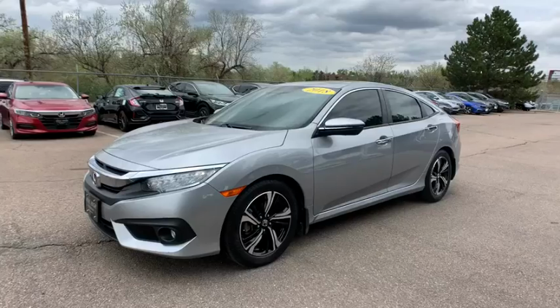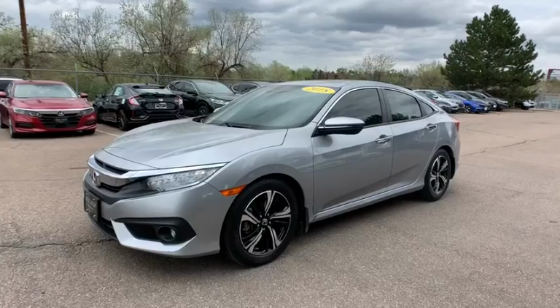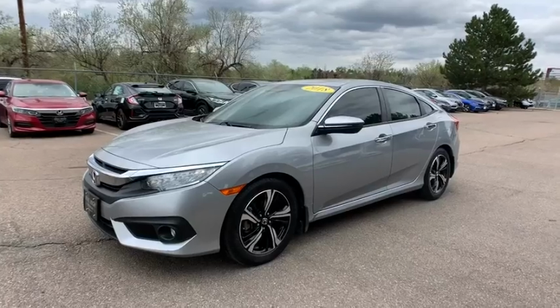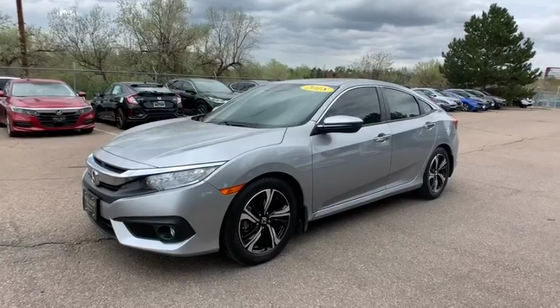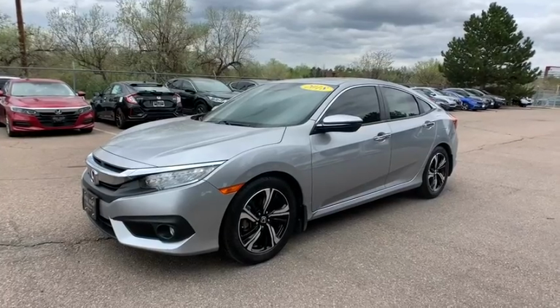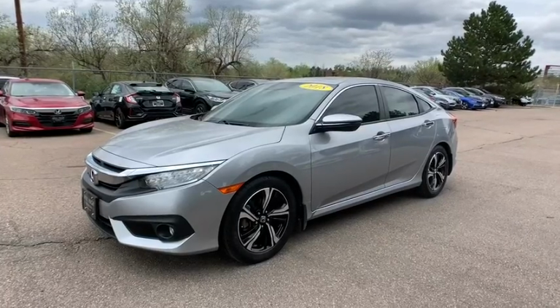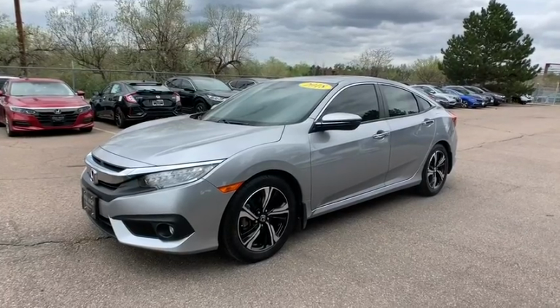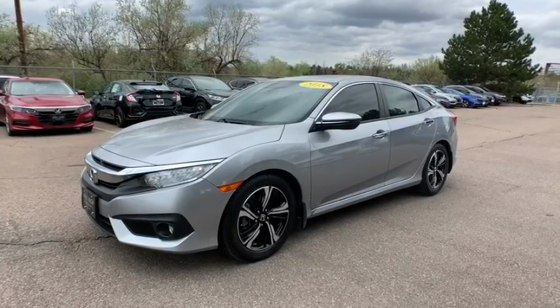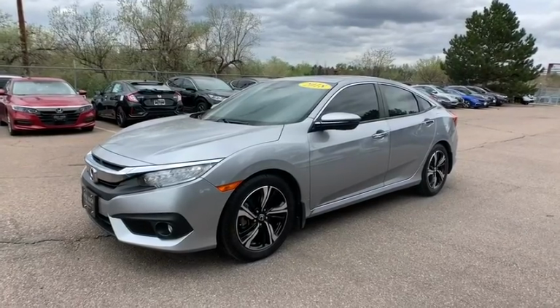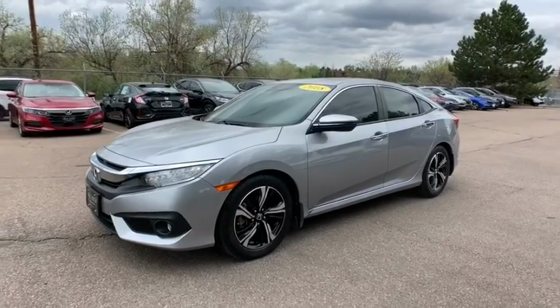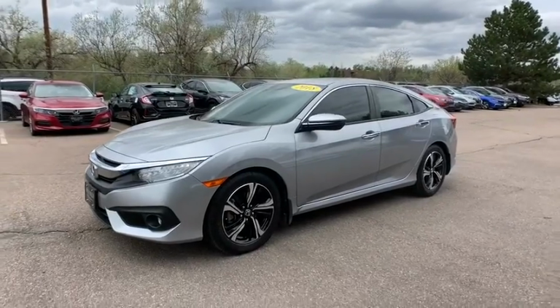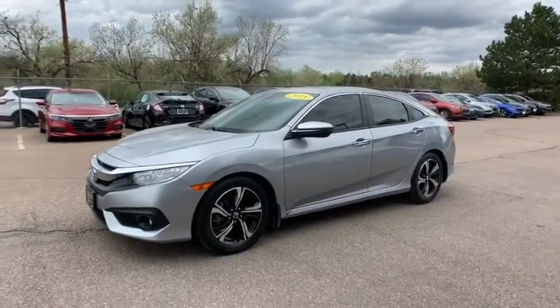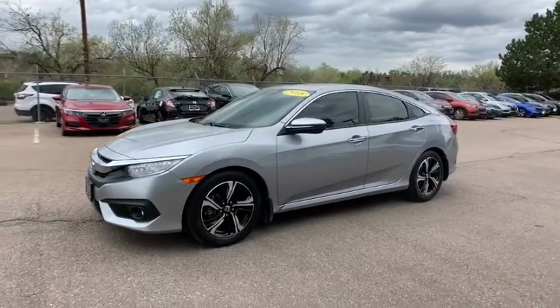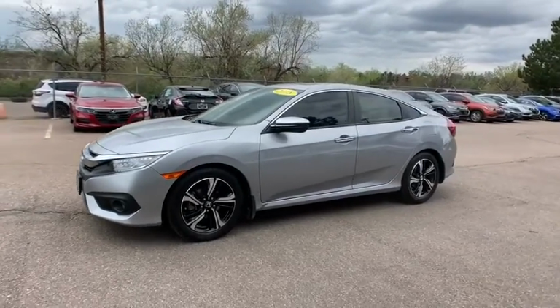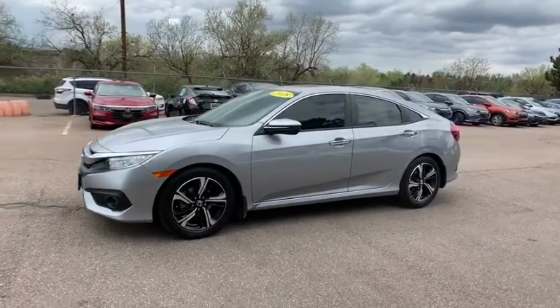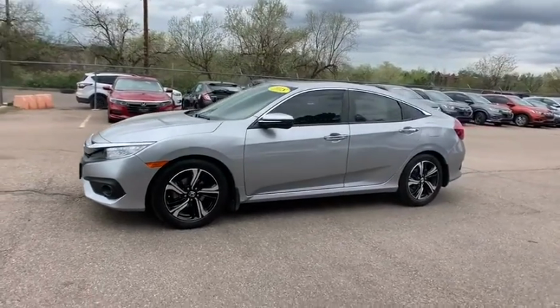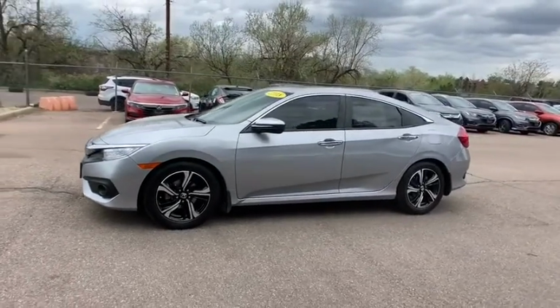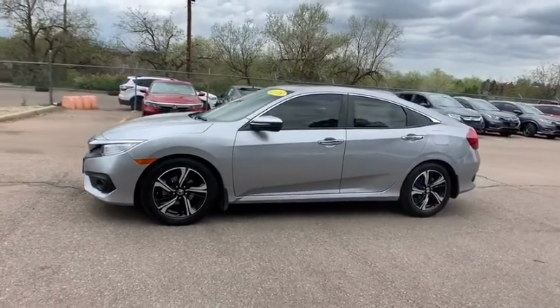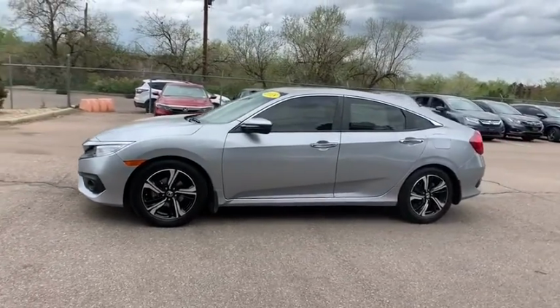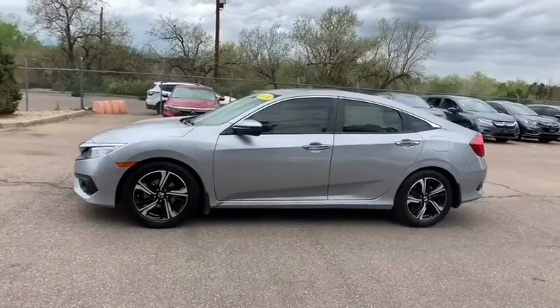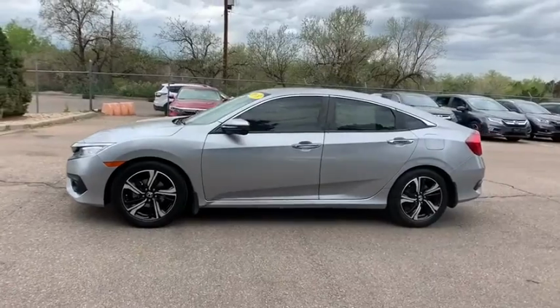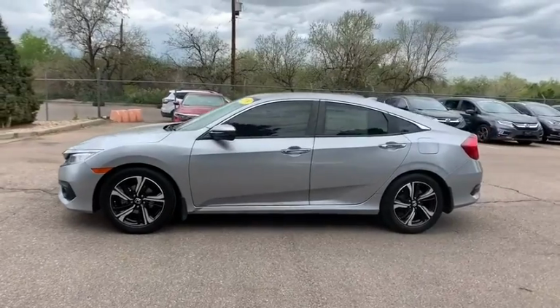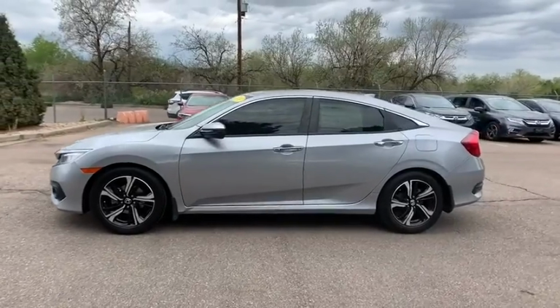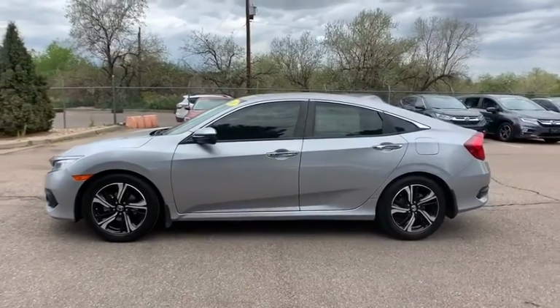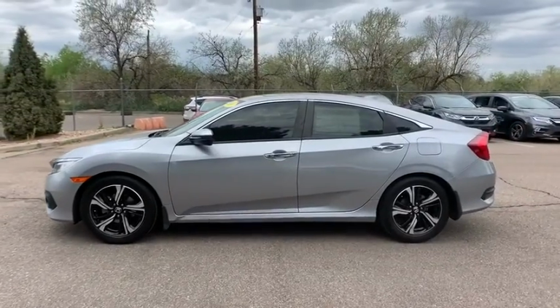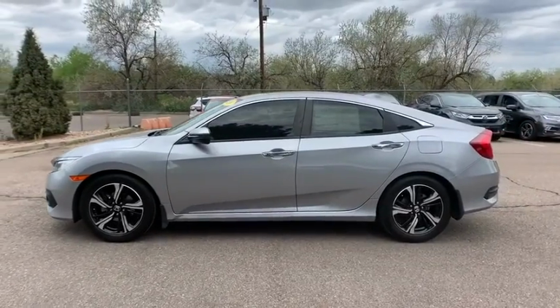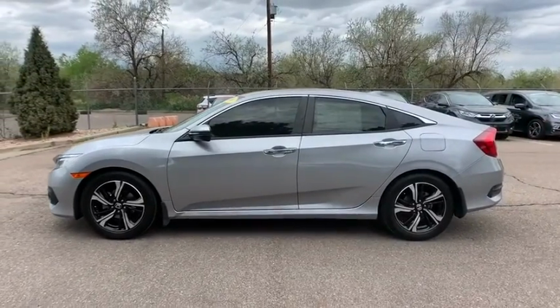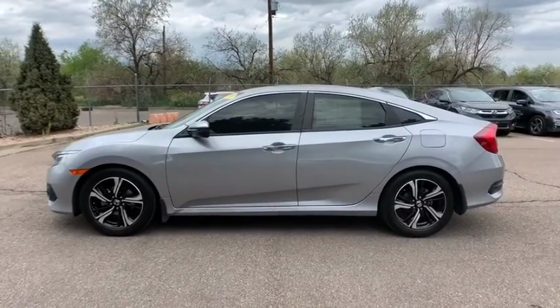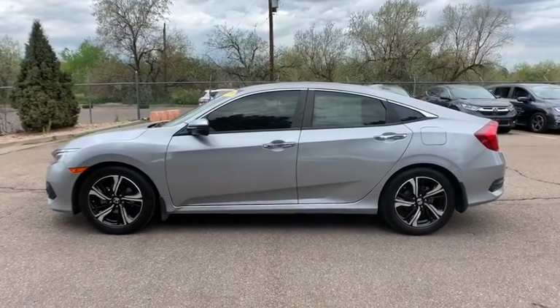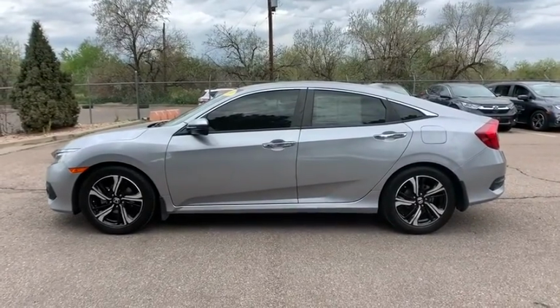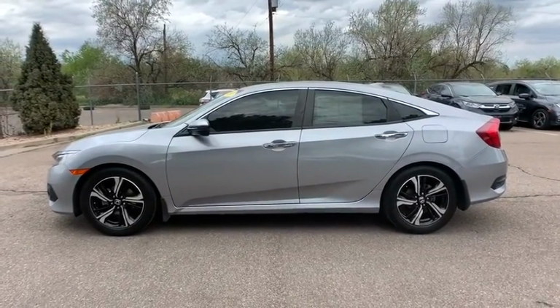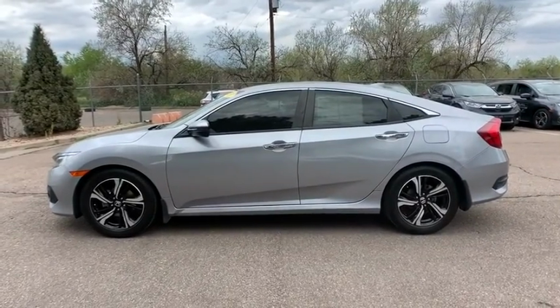Looking for the right vehicle? Check out the 2018 Honda Civic. Practical, awesome gas mileage, and incredibly reliable.